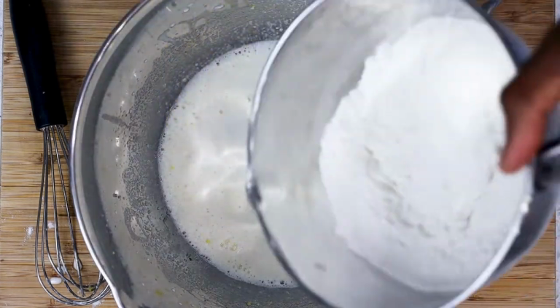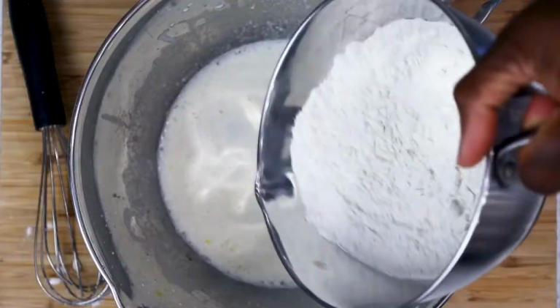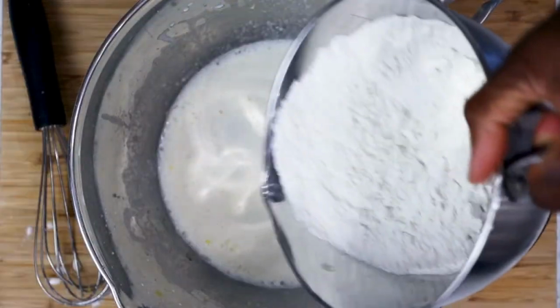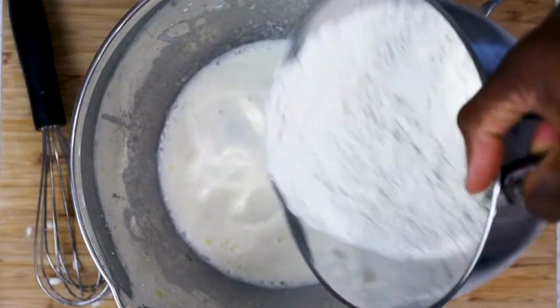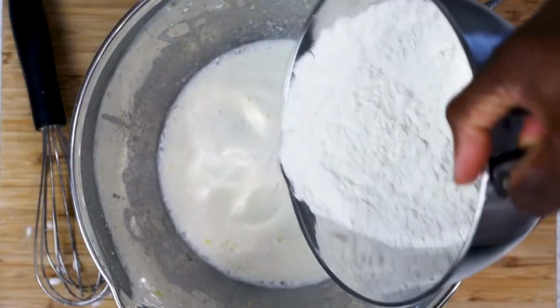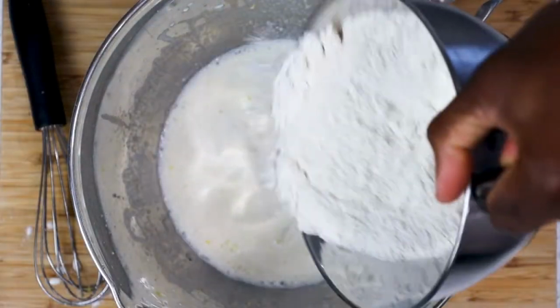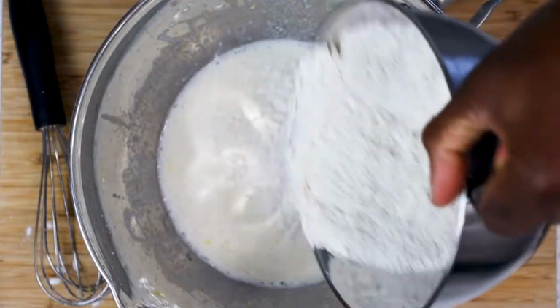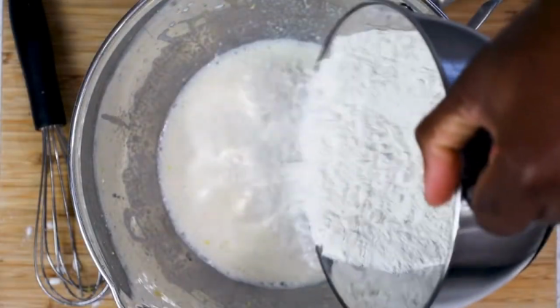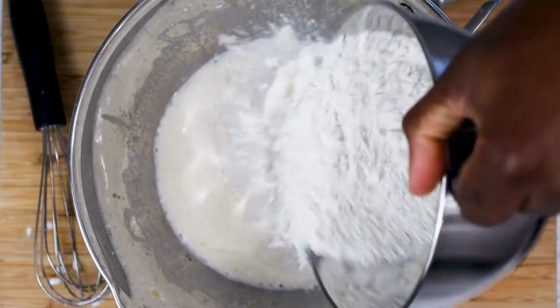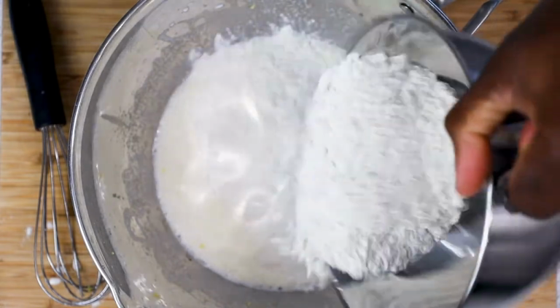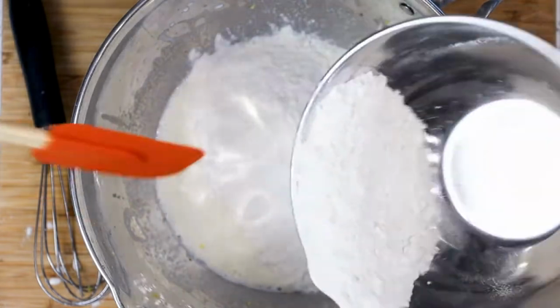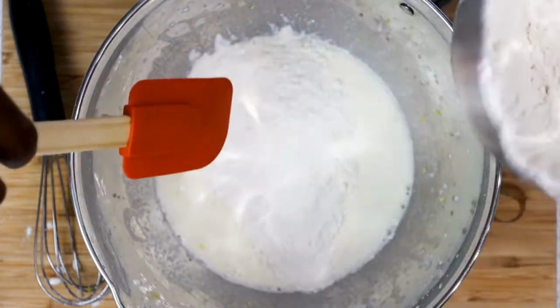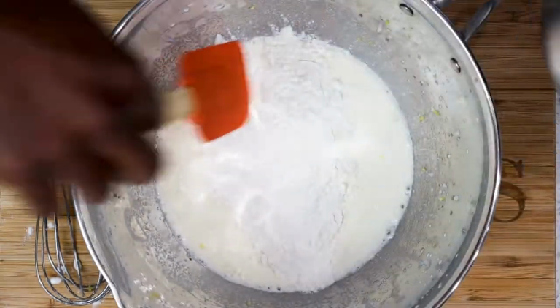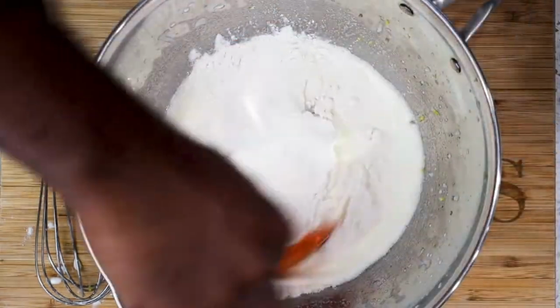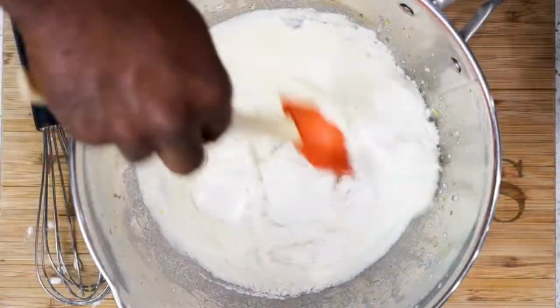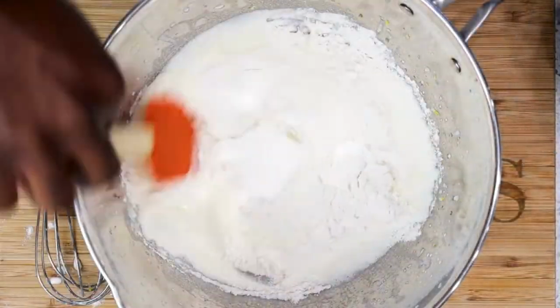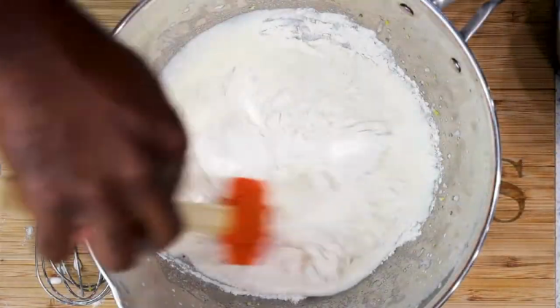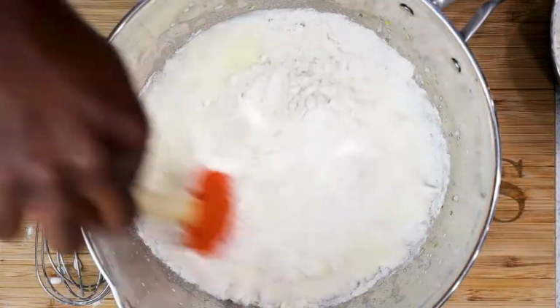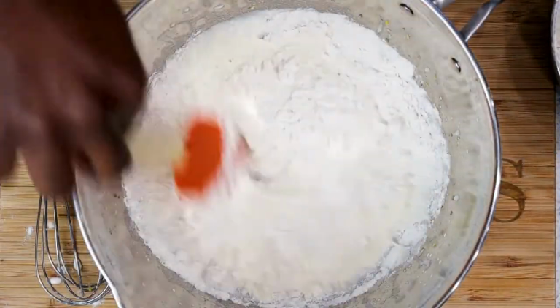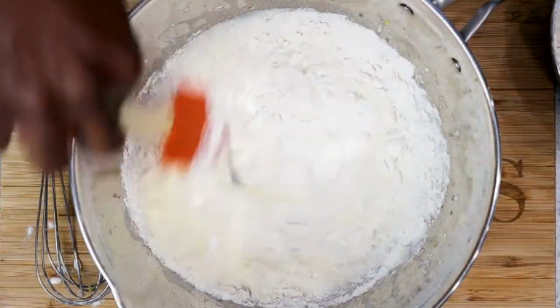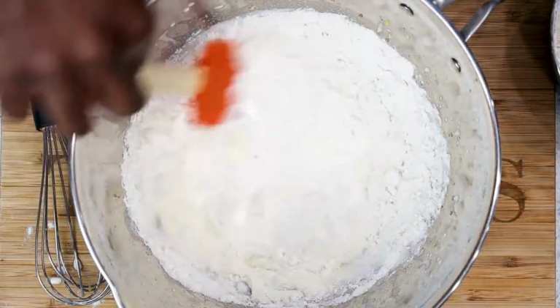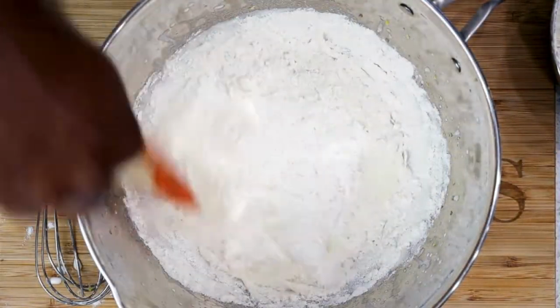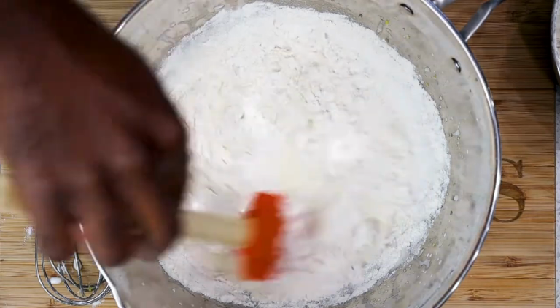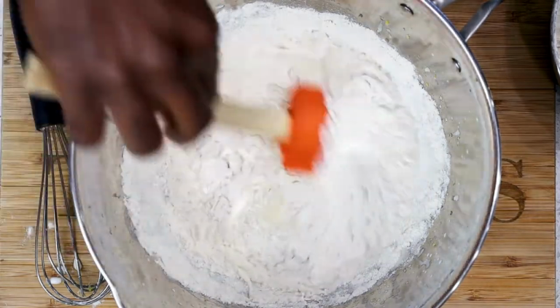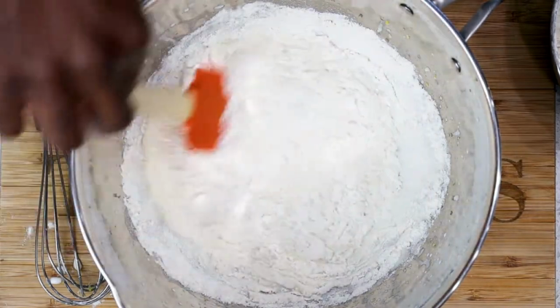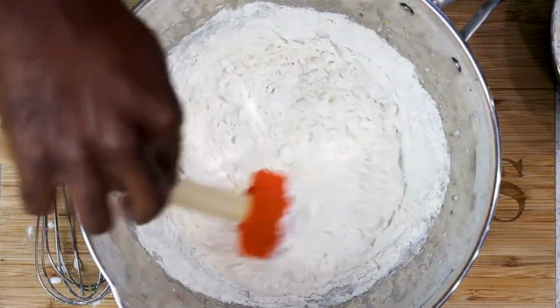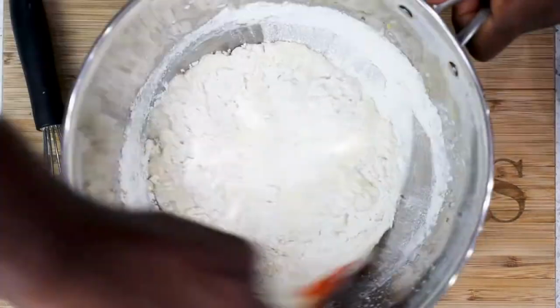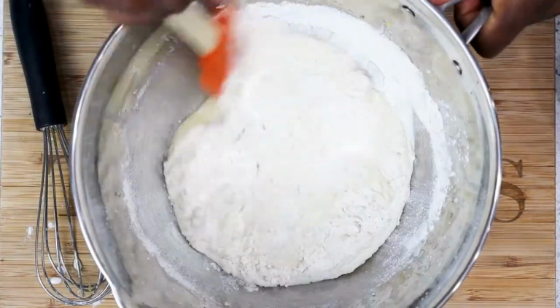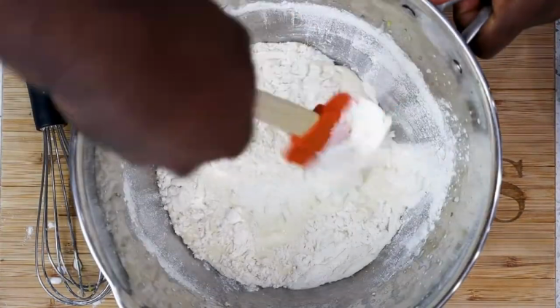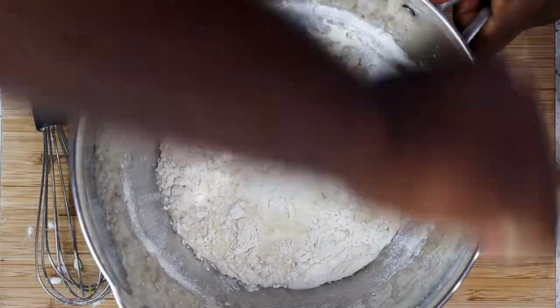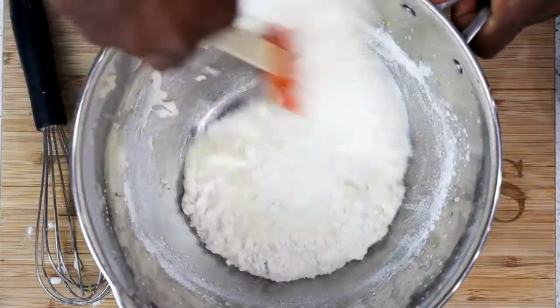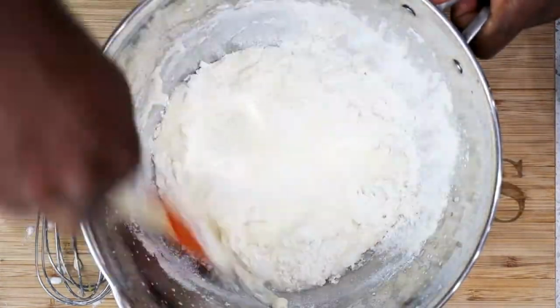Slowly whisk in the dry ingredients until they are well combined. Then your final step is to melt the butter completely. Let the butter cool down slightly, then add it to the mixture.